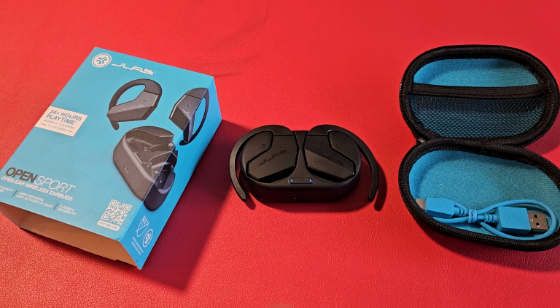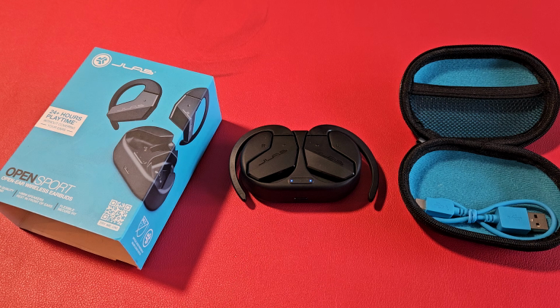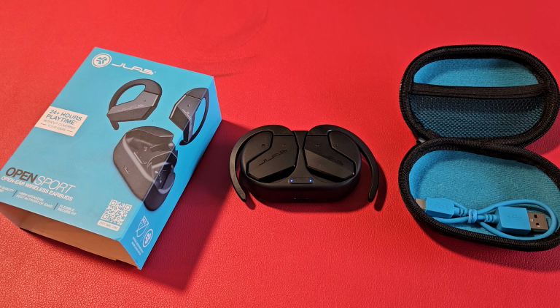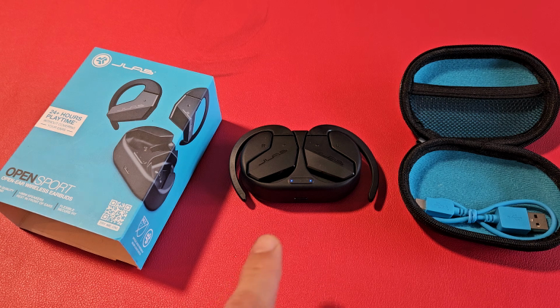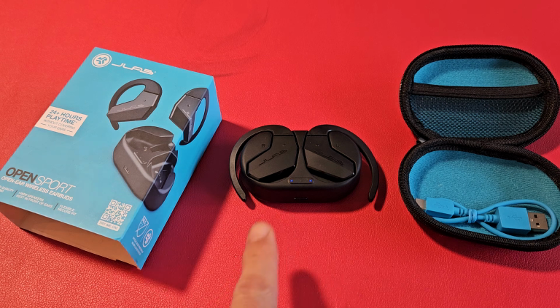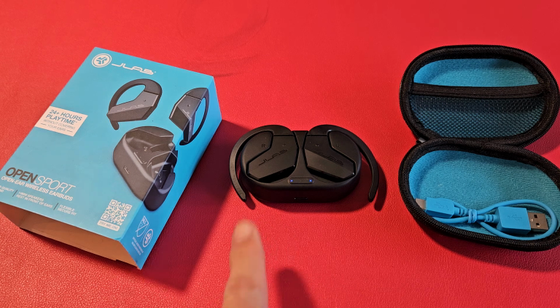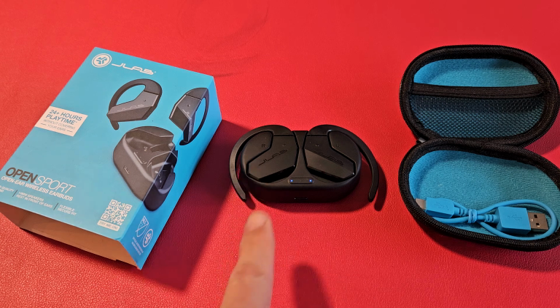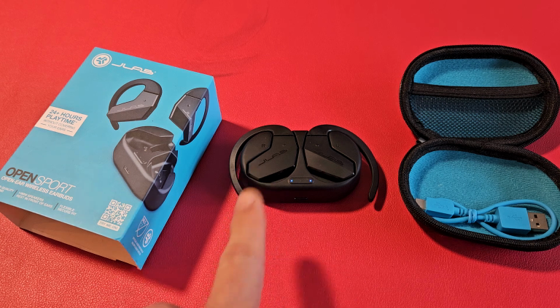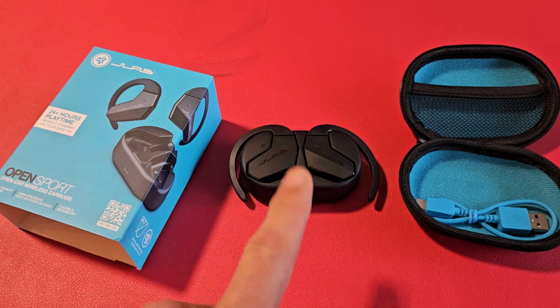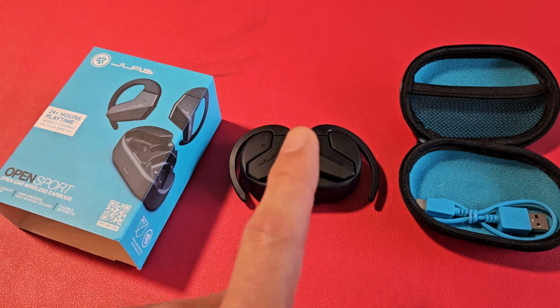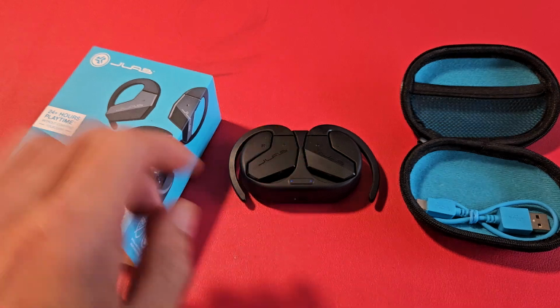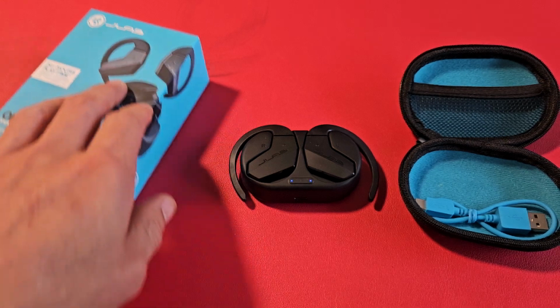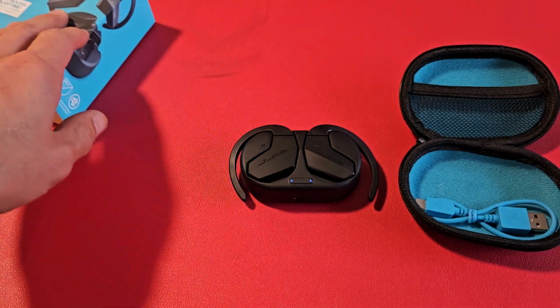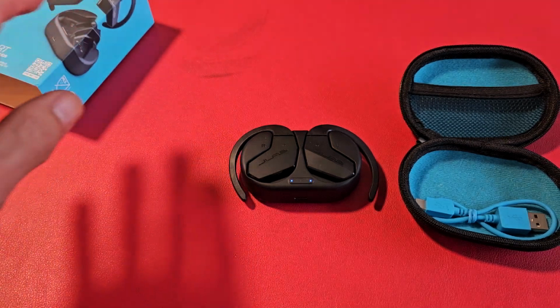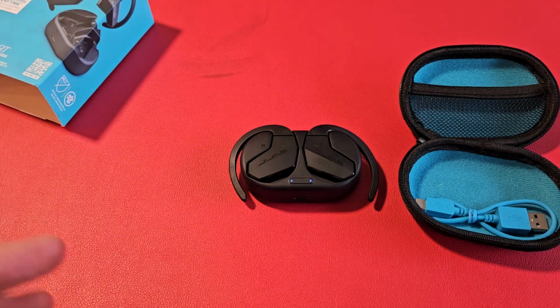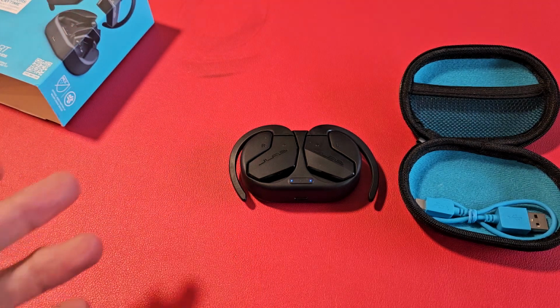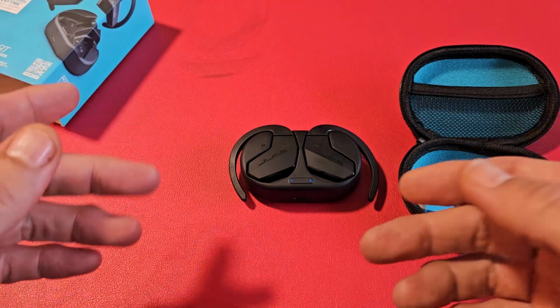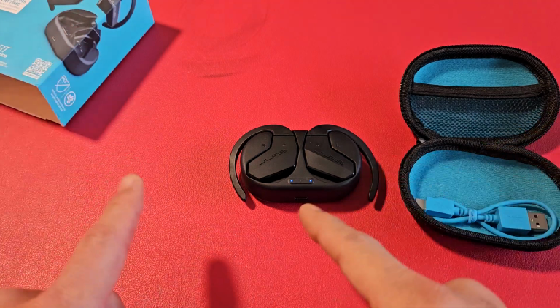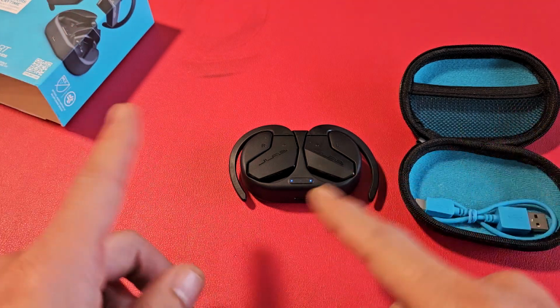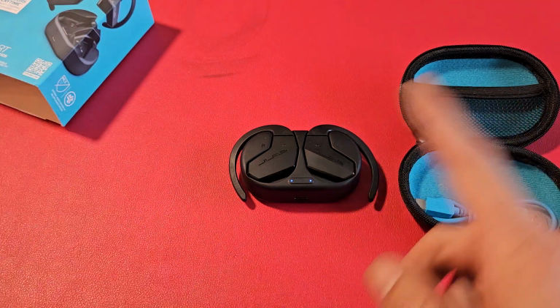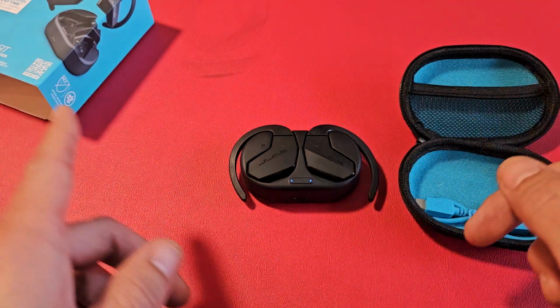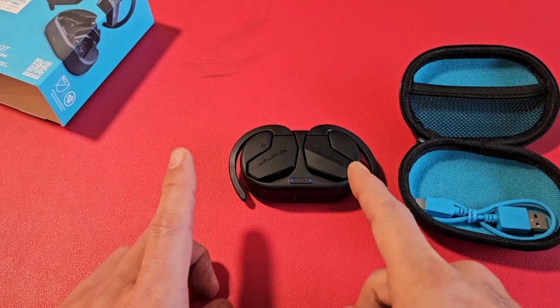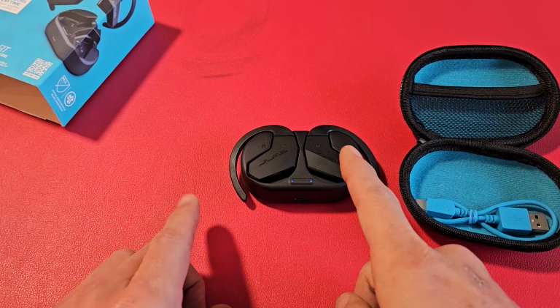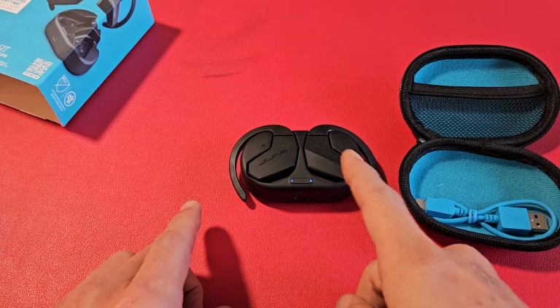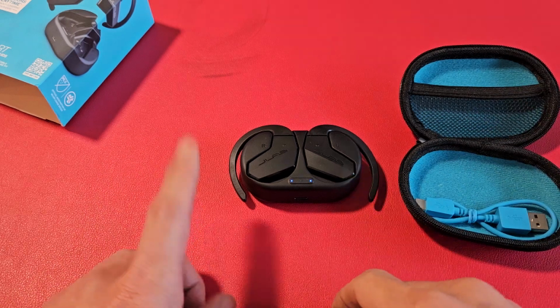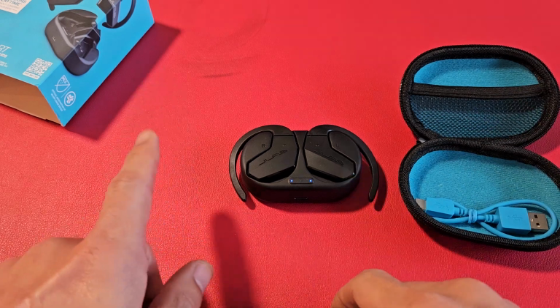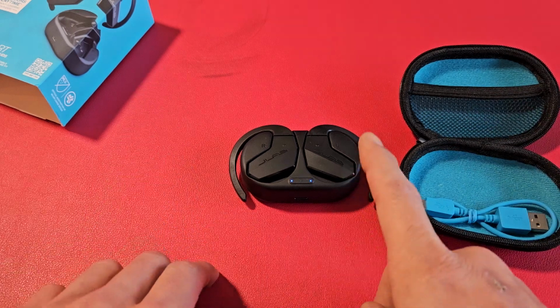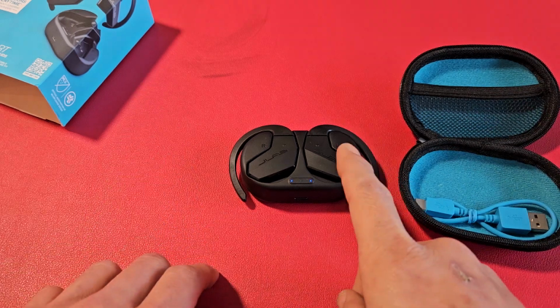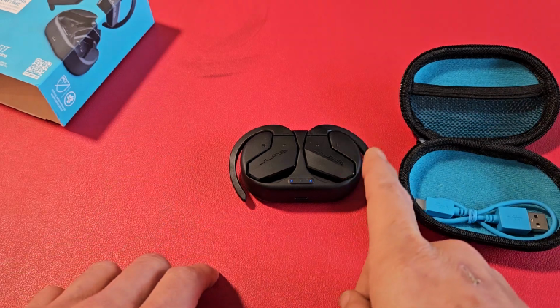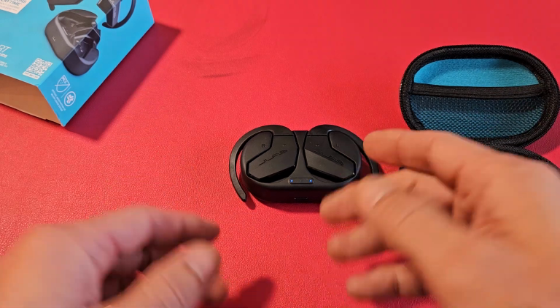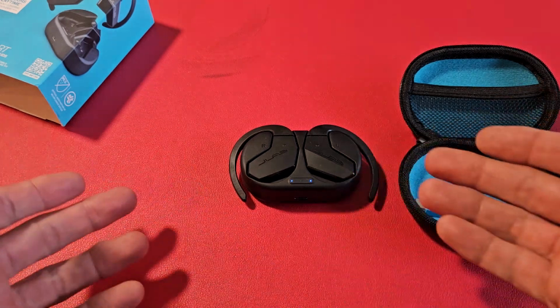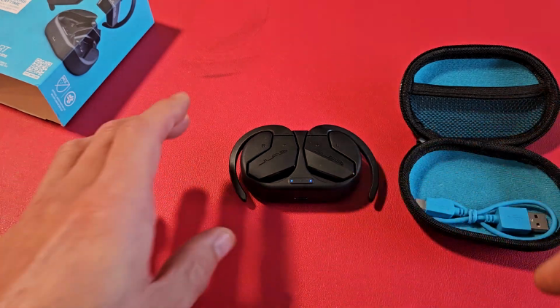Here's a pair of JLab OpenSport earbuds. I'm going to show you how to perform a factory reset. So you basically want to do a factory reset maybe because you have trouble connecting to a device, maybe one side's working and the other side's not working, or maybe one side's low volume, and so on.